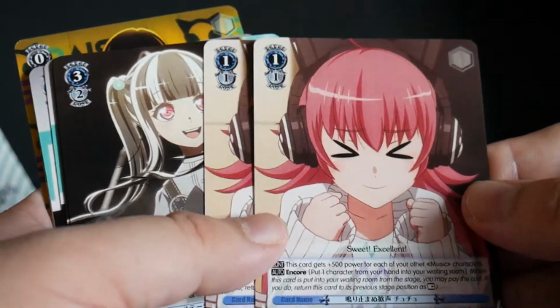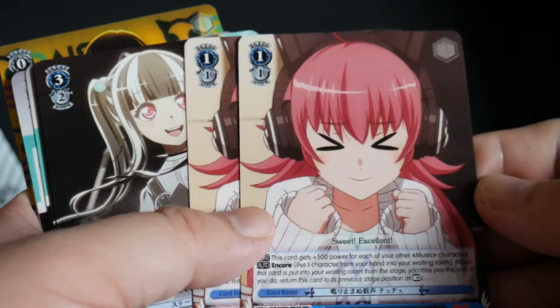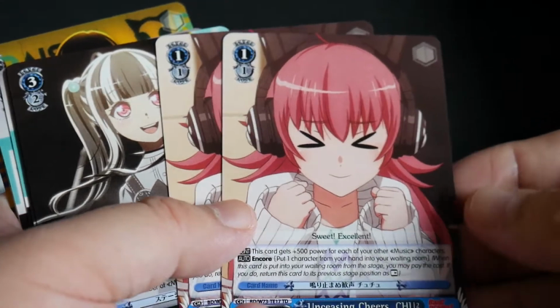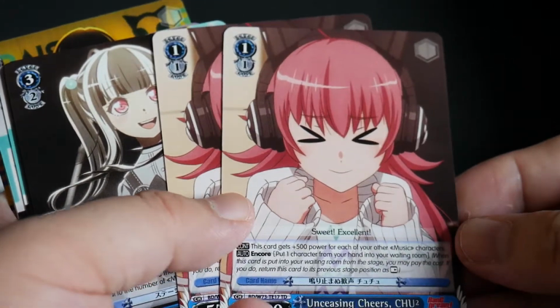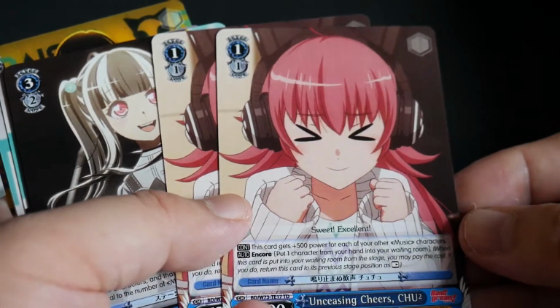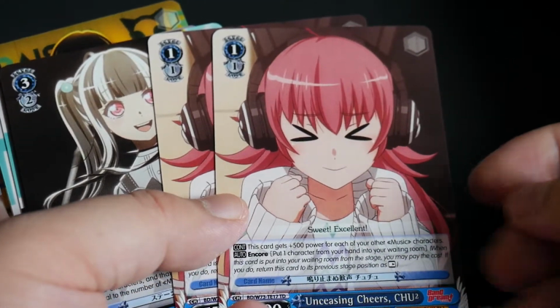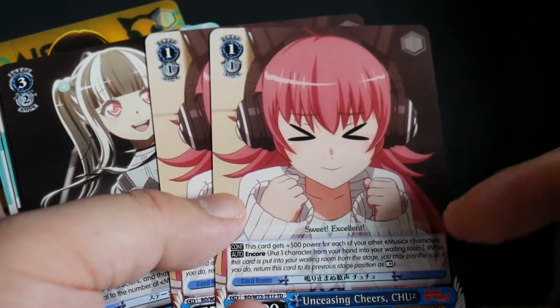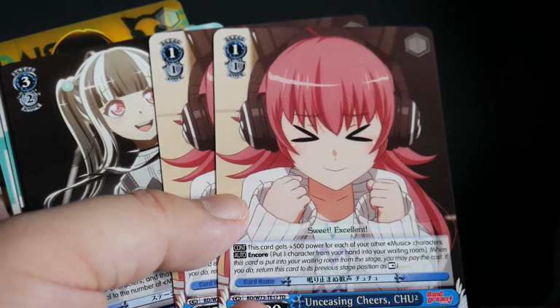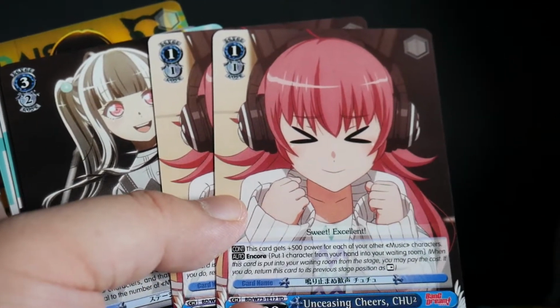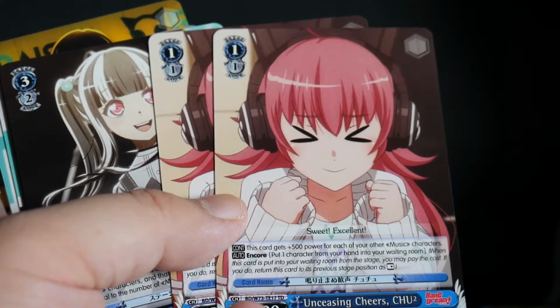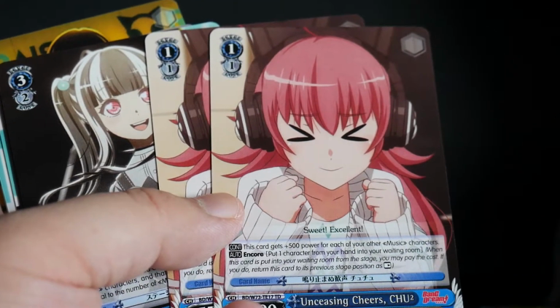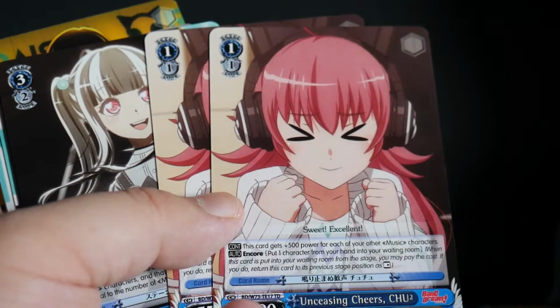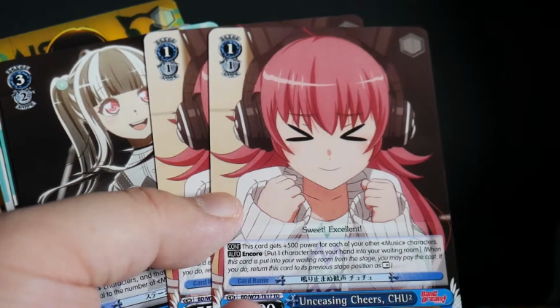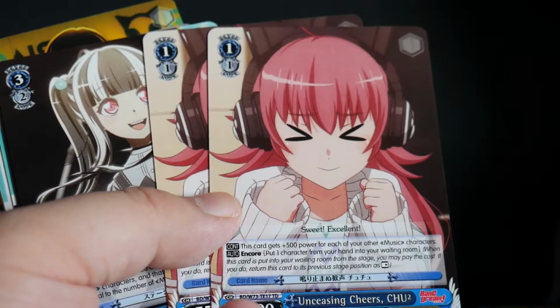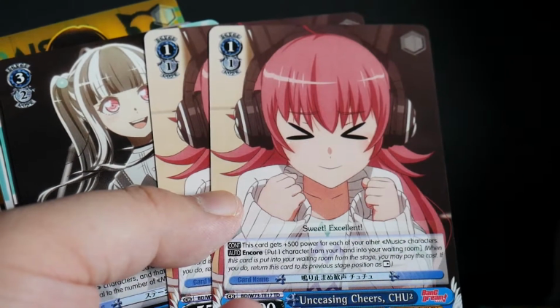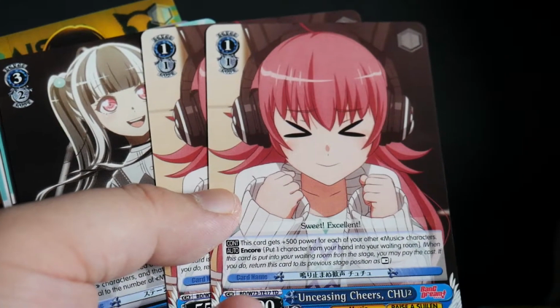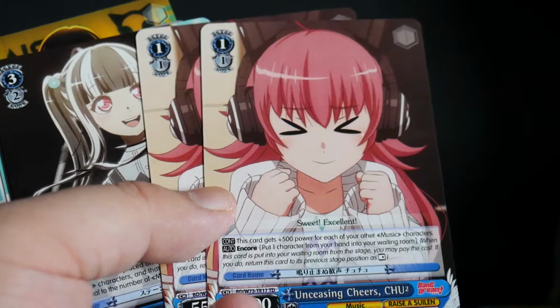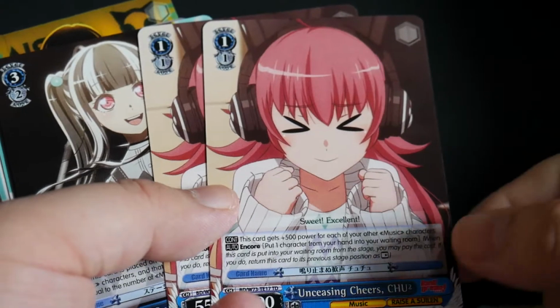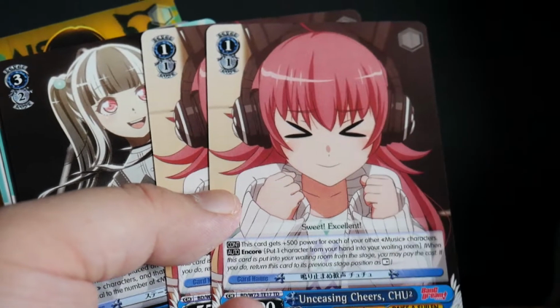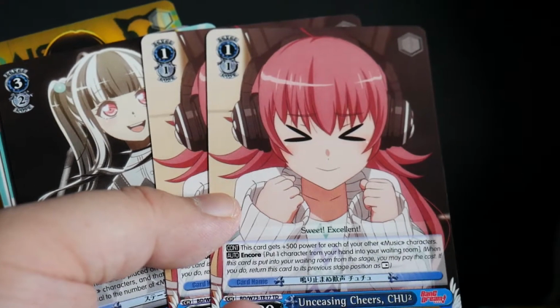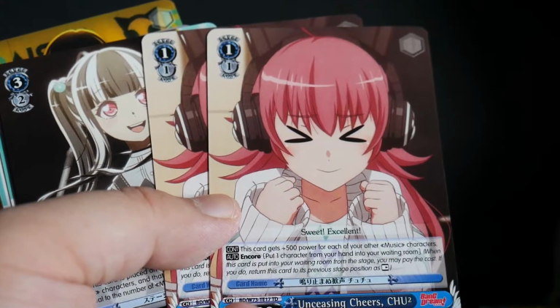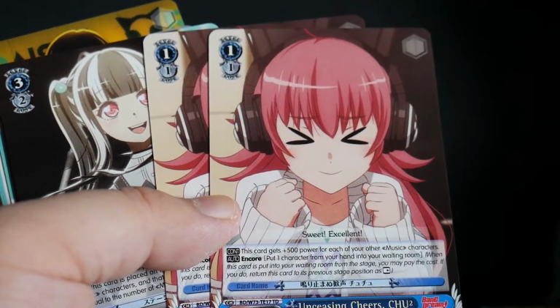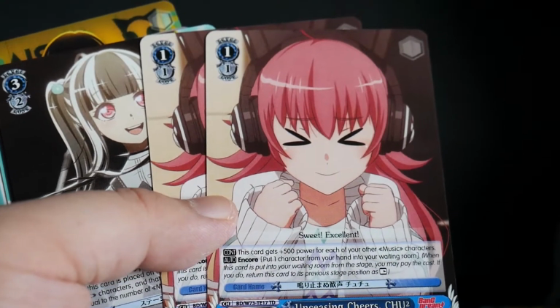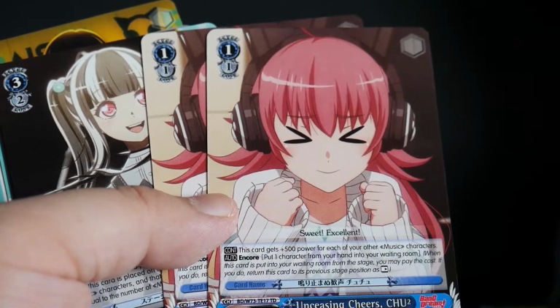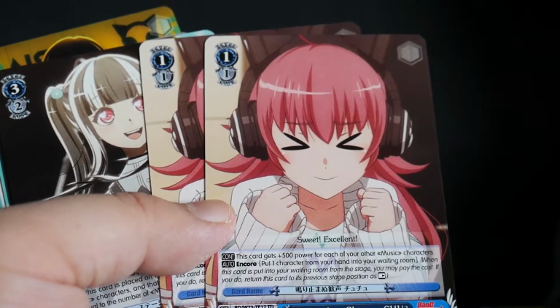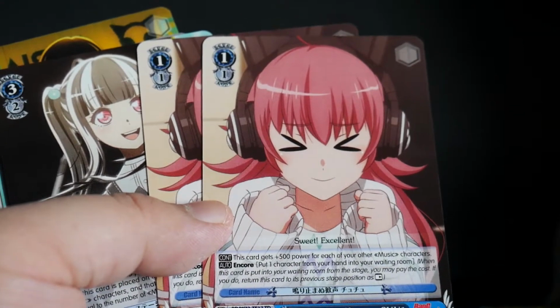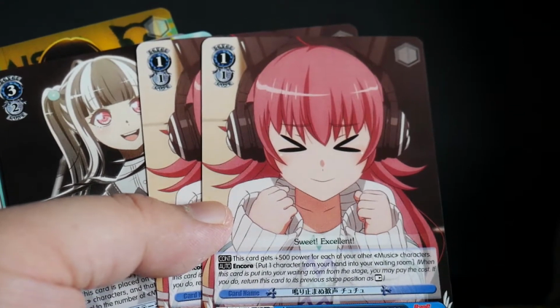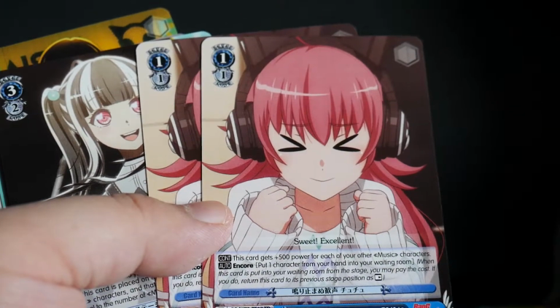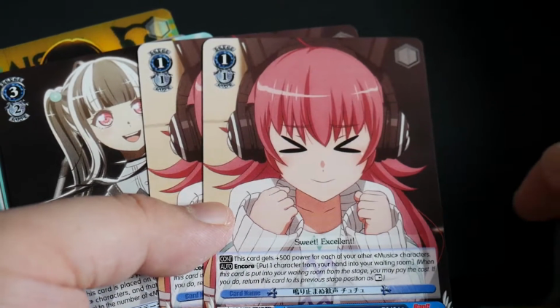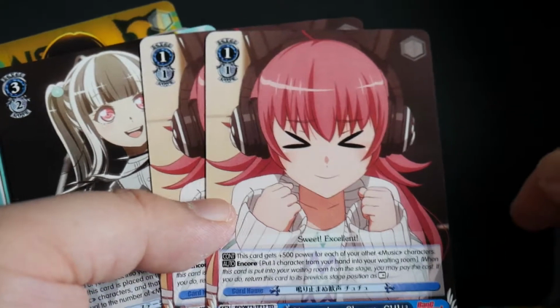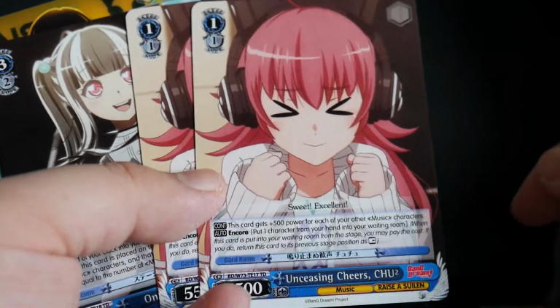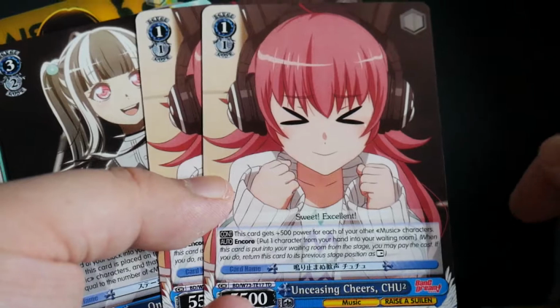Uneasing Cheers Chu — gives 500 power to each of your other music characters, and you can put one card from your hand into the waiting room for its encore effect. So it's a 1/1 — possibly 1/25 — with hand encore.